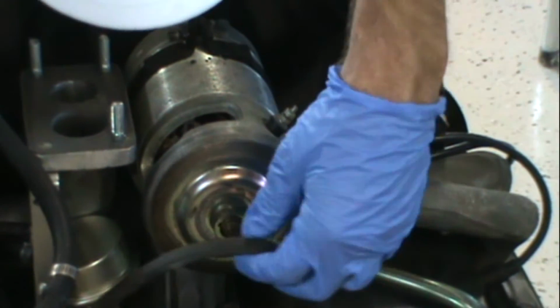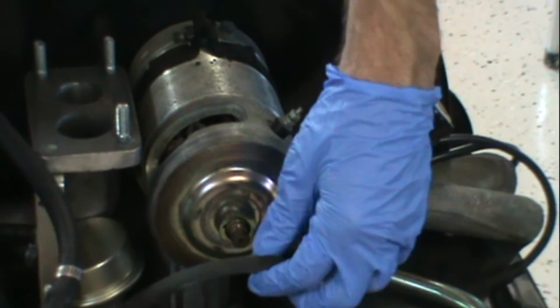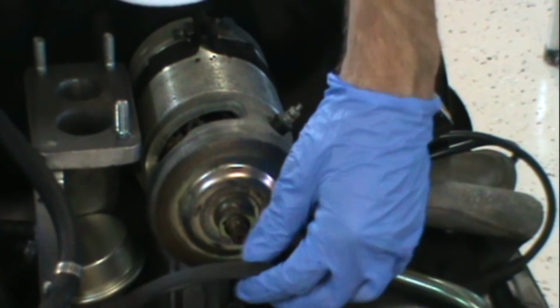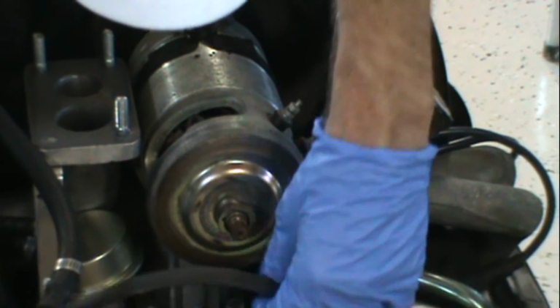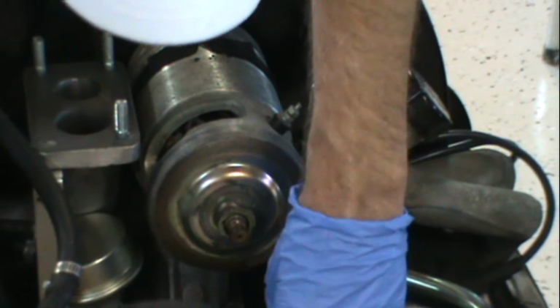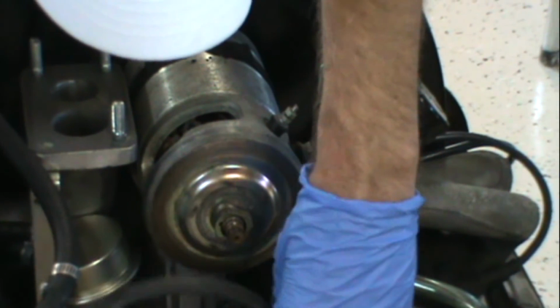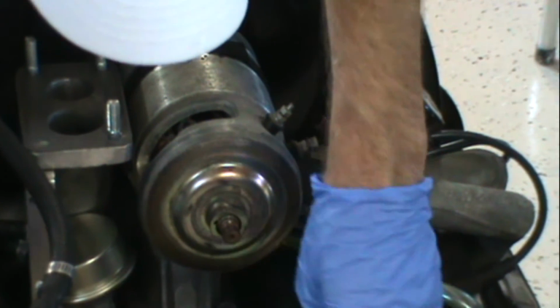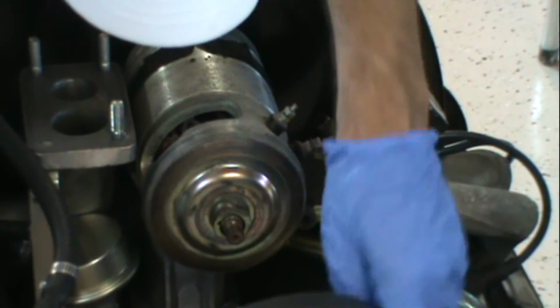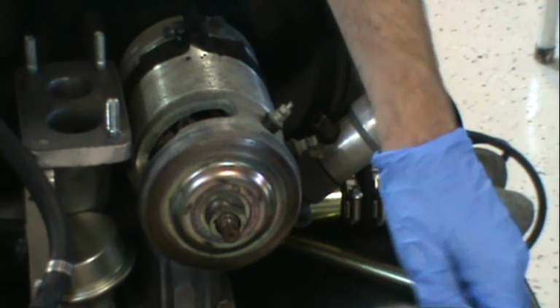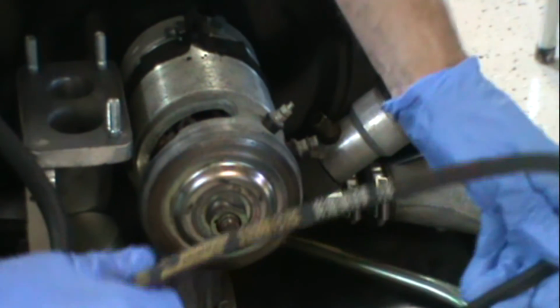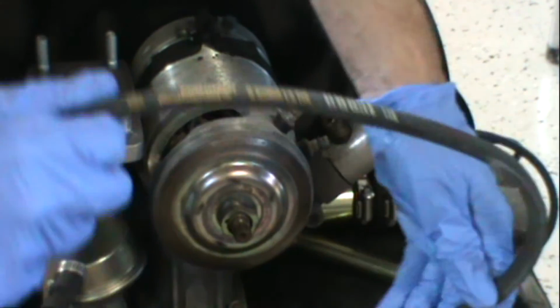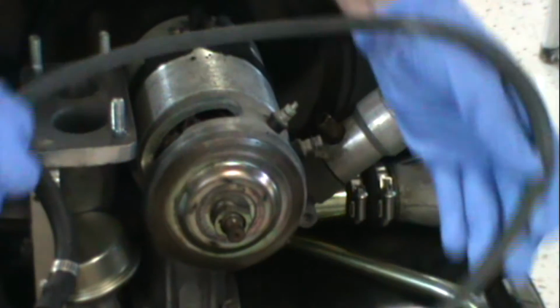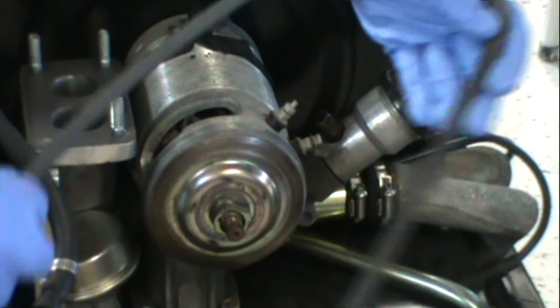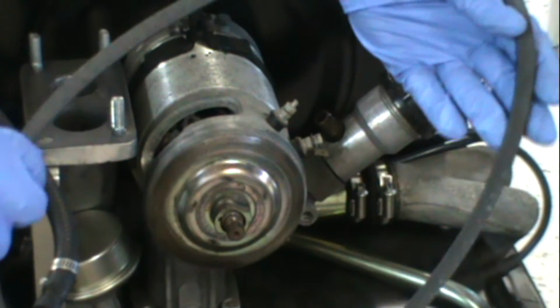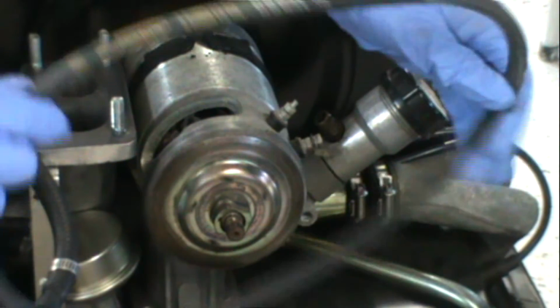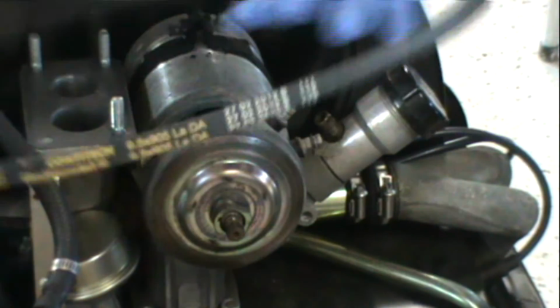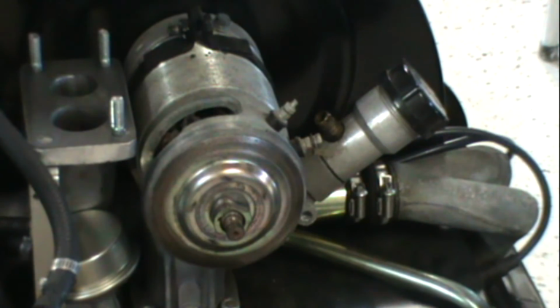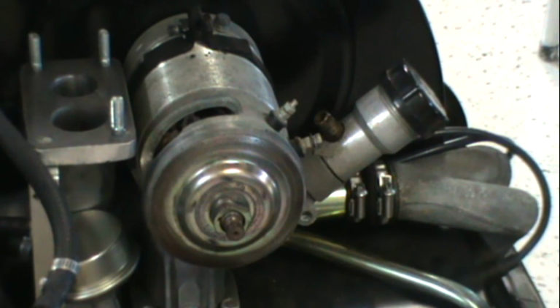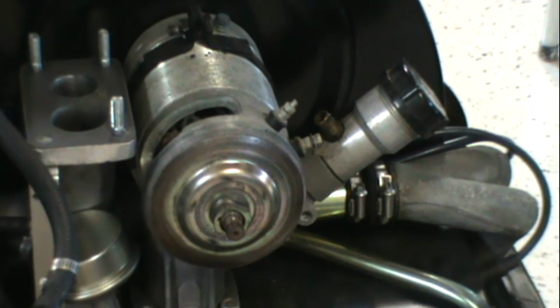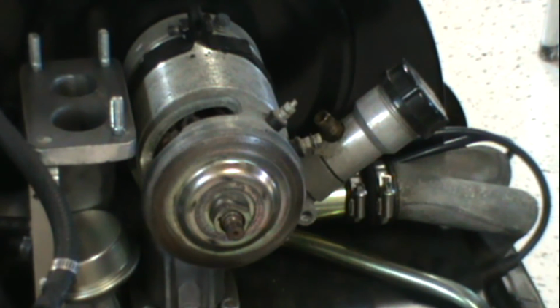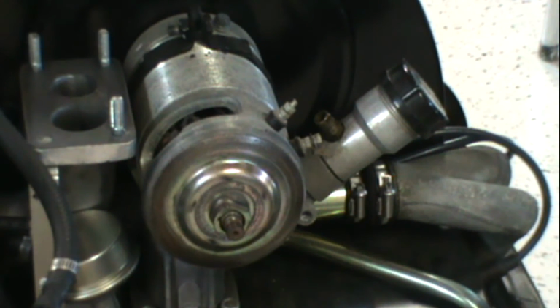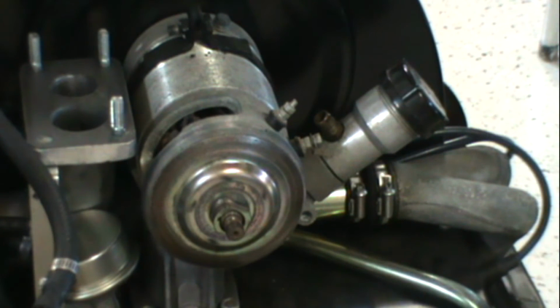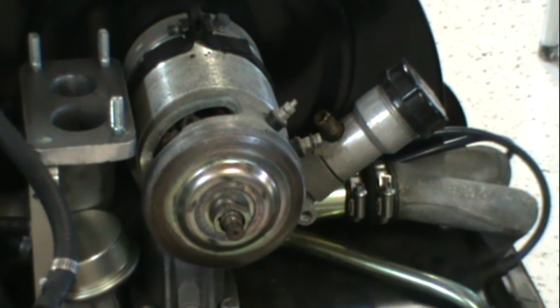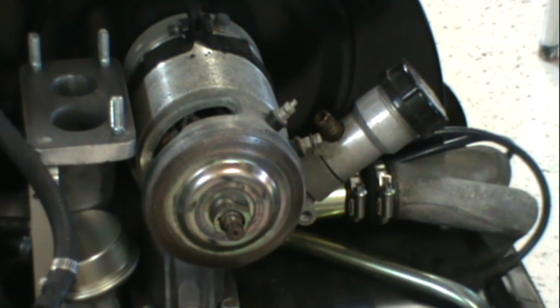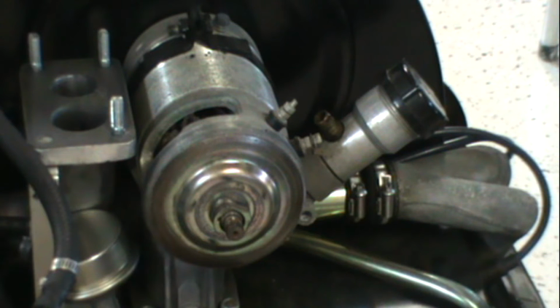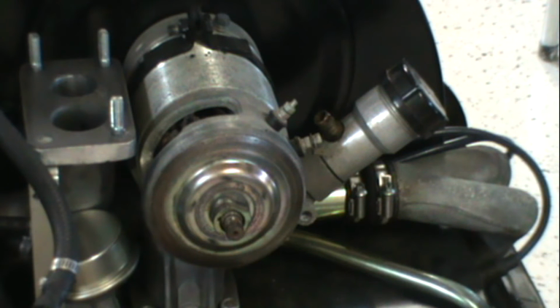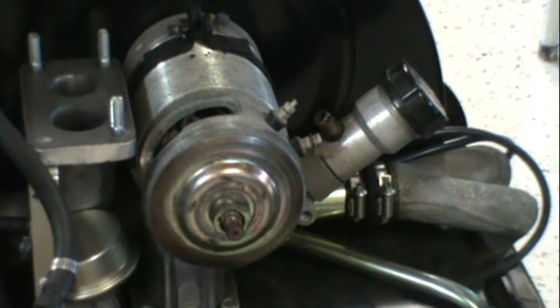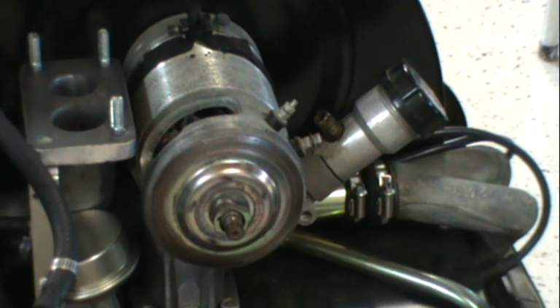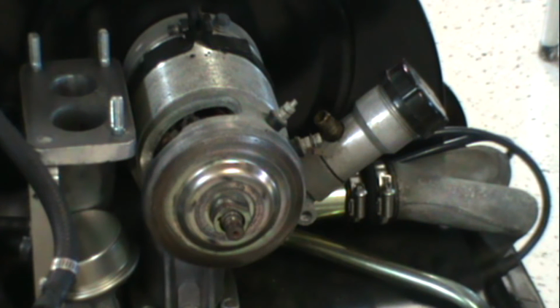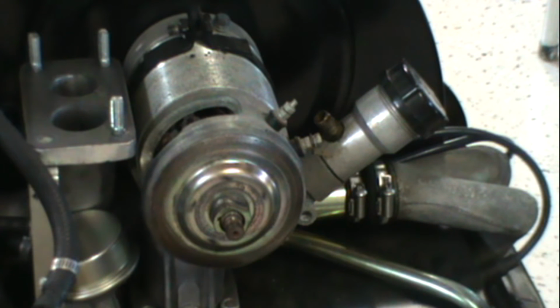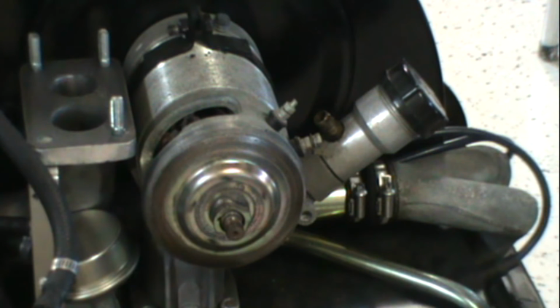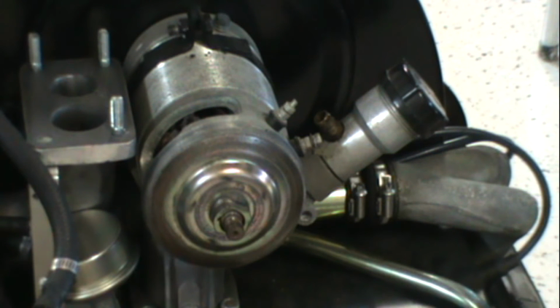I will be using a different belt because I am going to an alternator, so I'm going to set this aside — but don't get rid of it. Get the shims set aside.